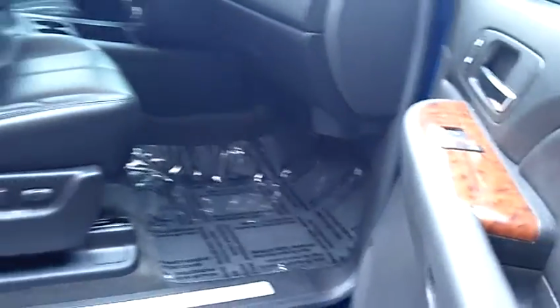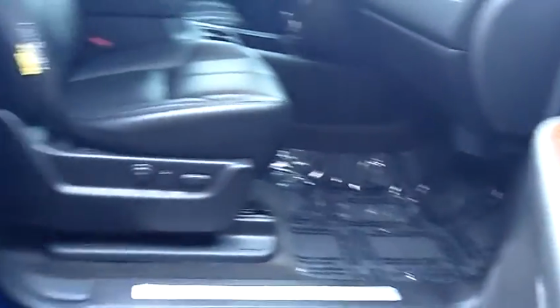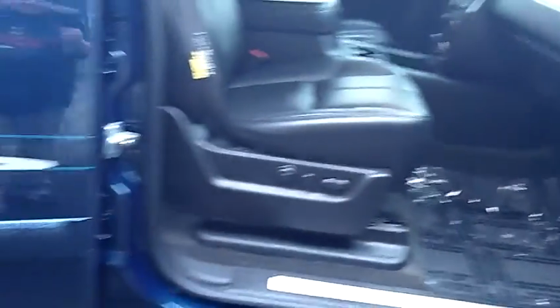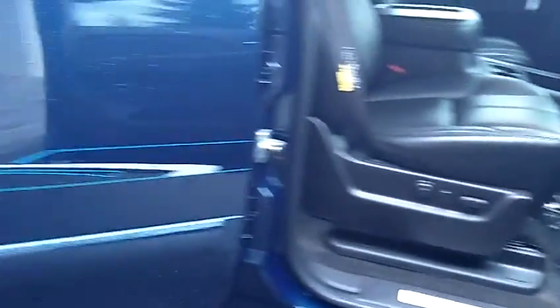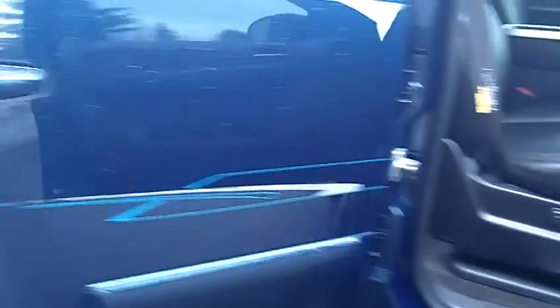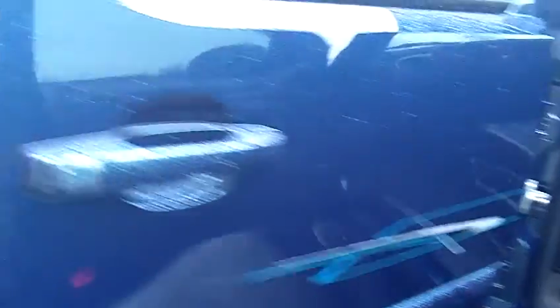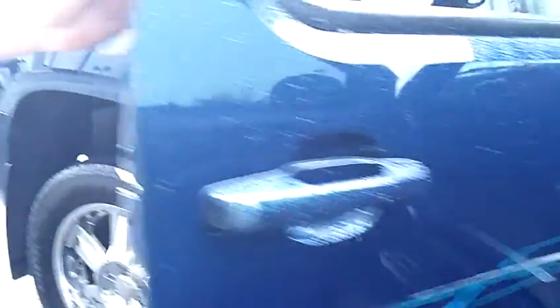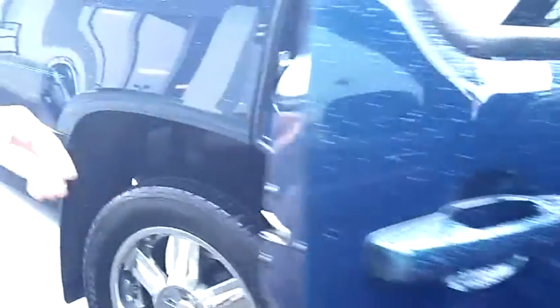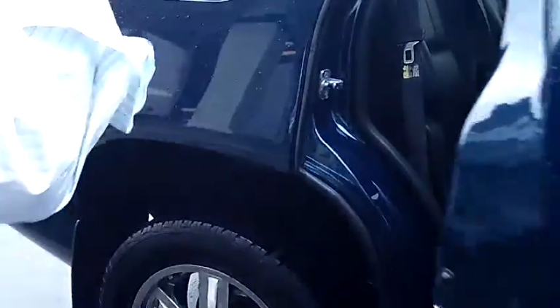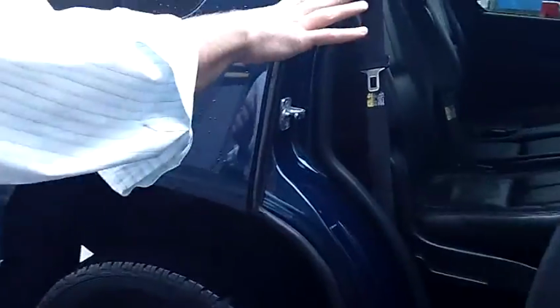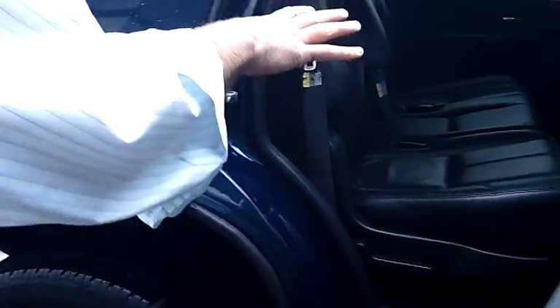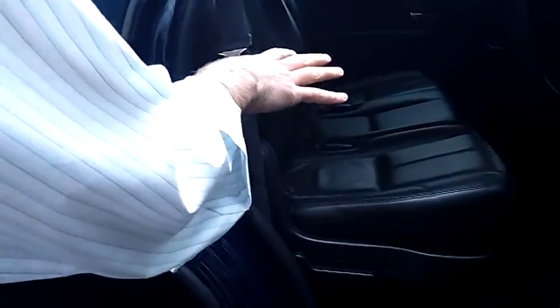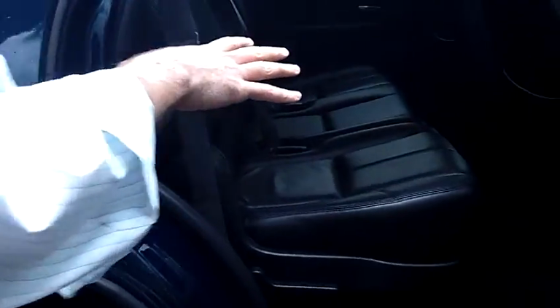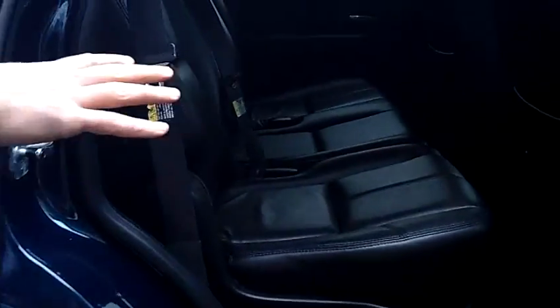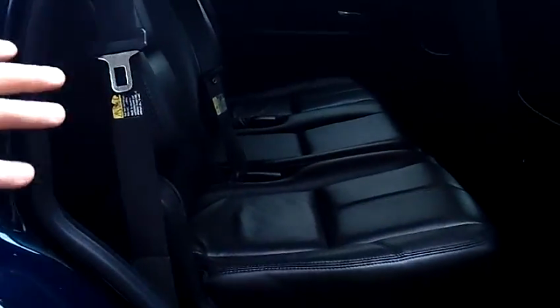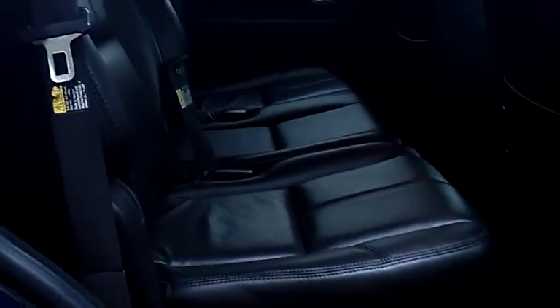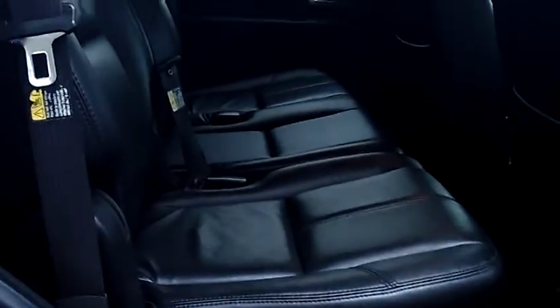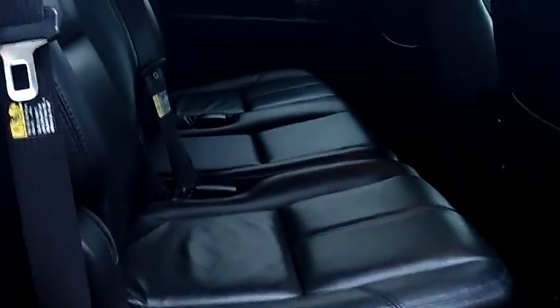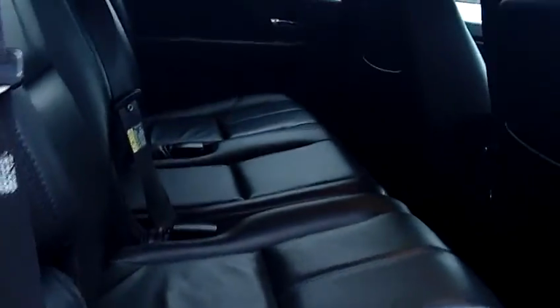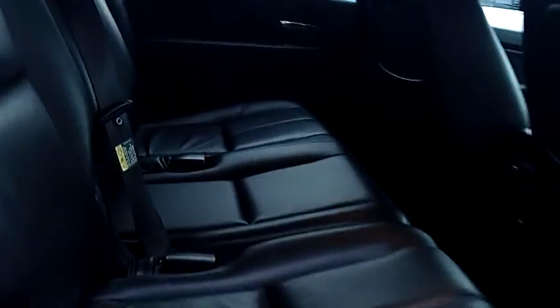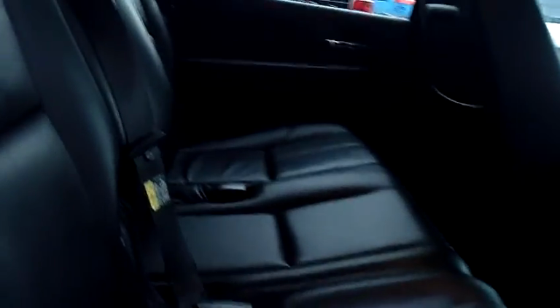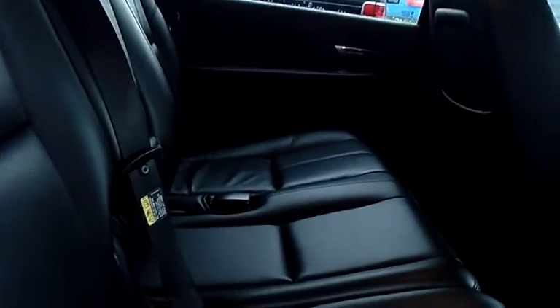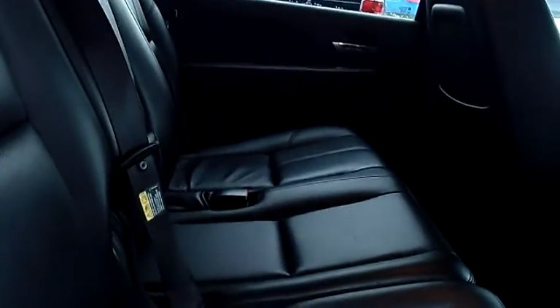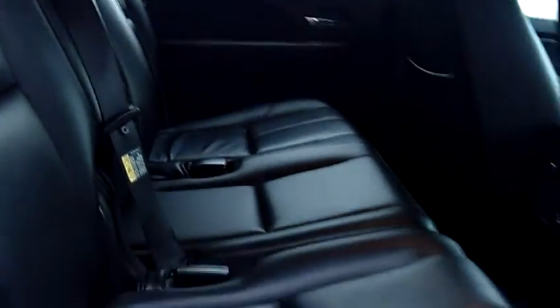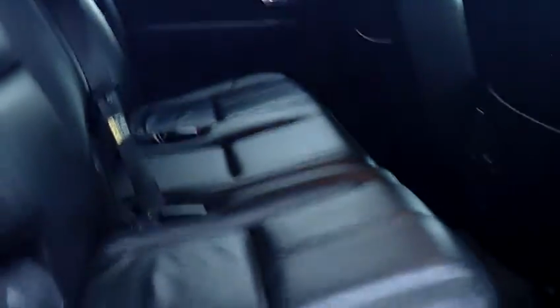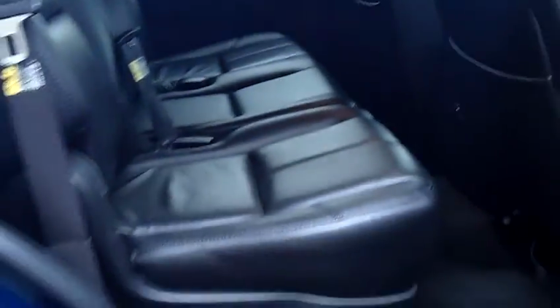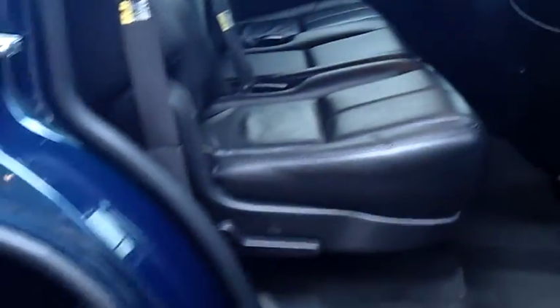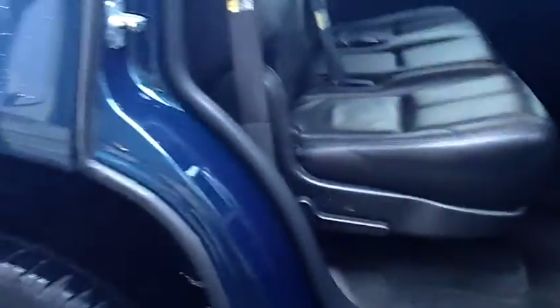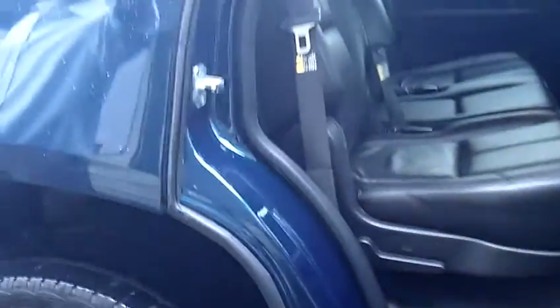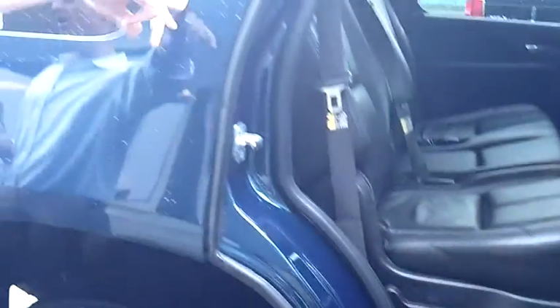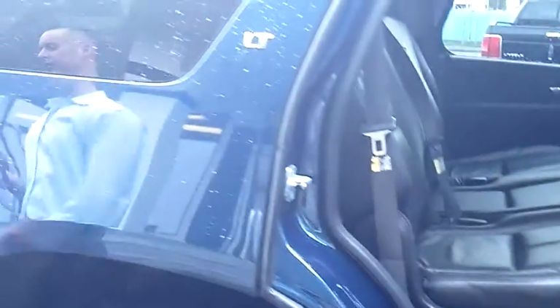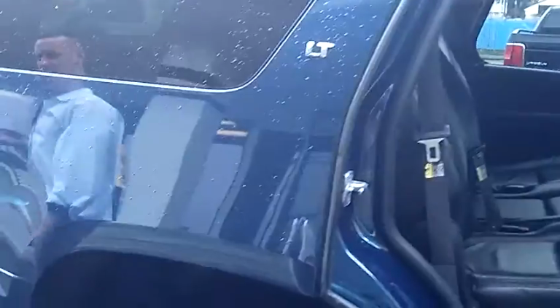6-disc in-dash CD changer with MP3 capabilities. Second row bench seating with capacity for 3 passengers. As I mentioned, it is the LT model, fully loaded.